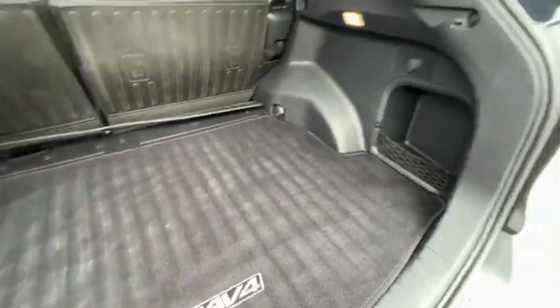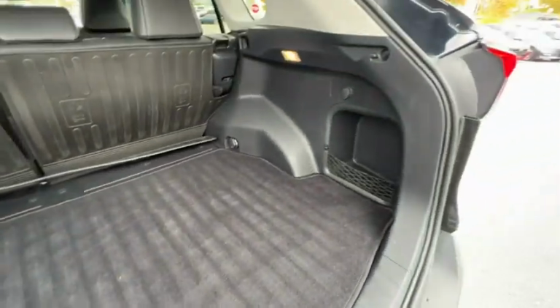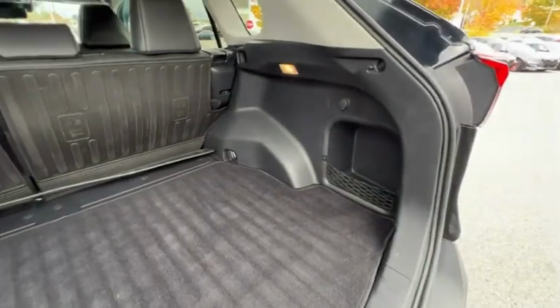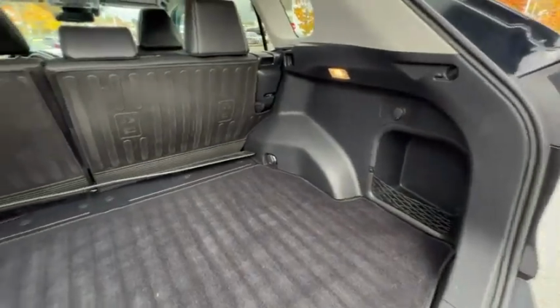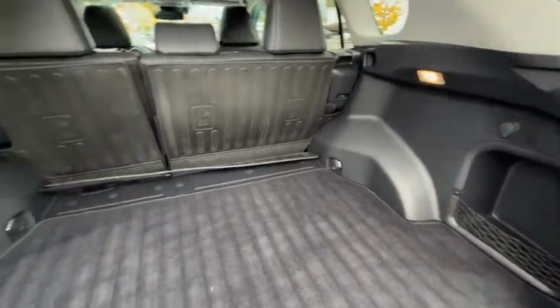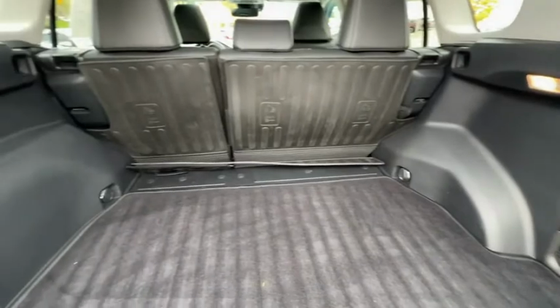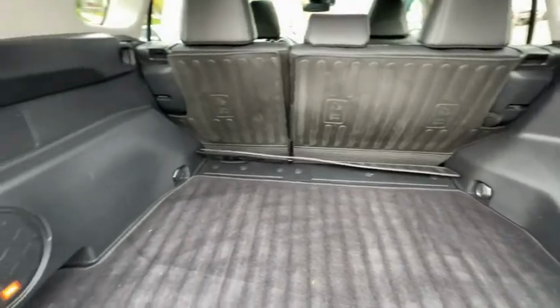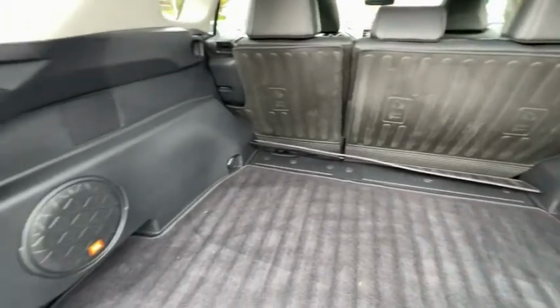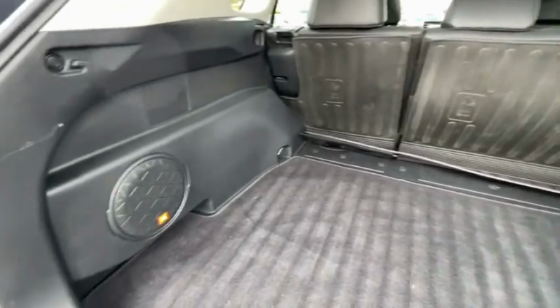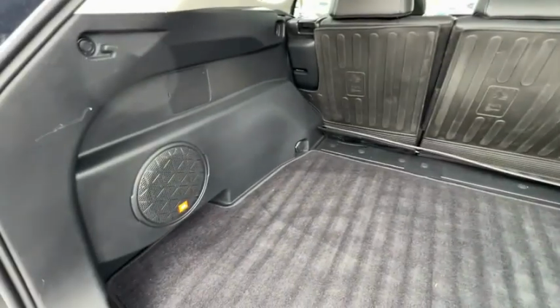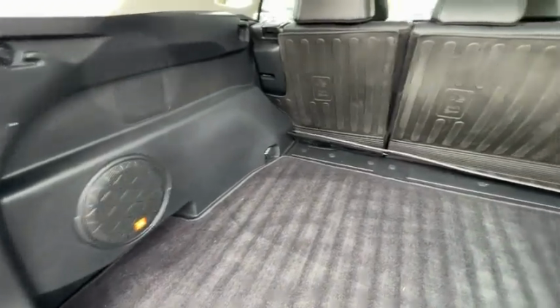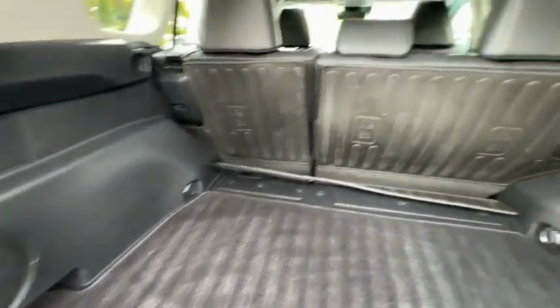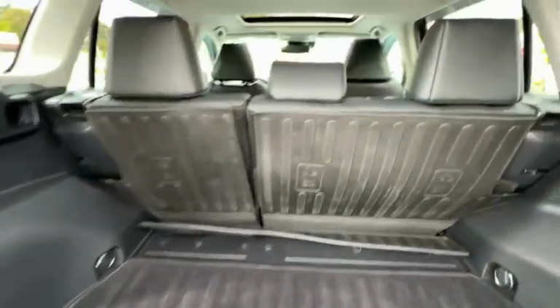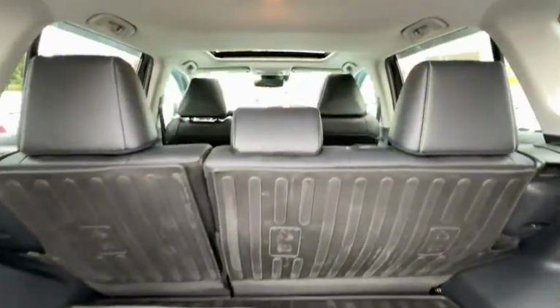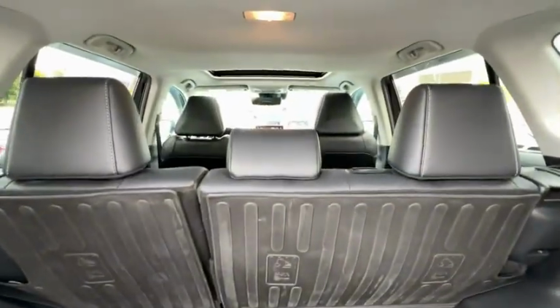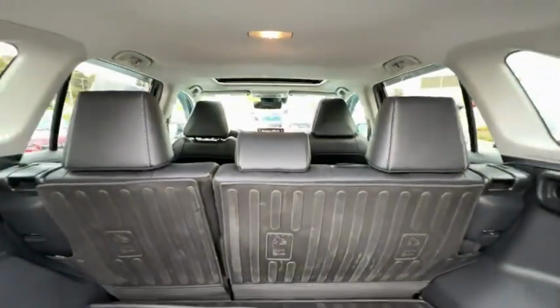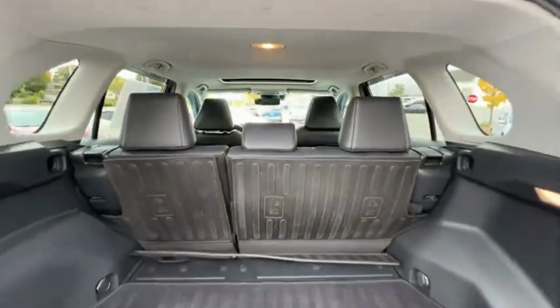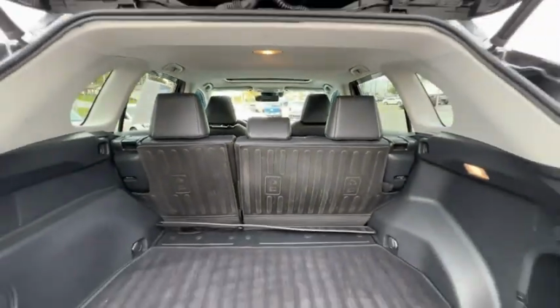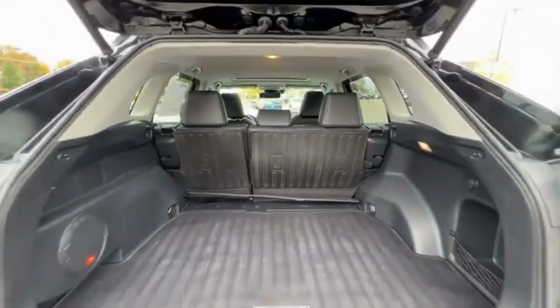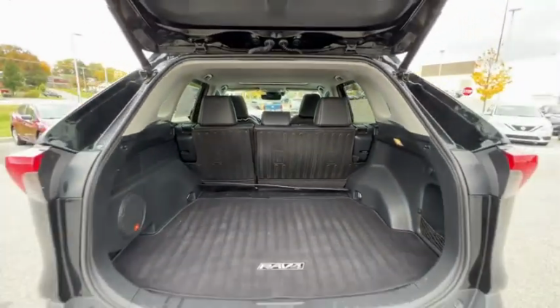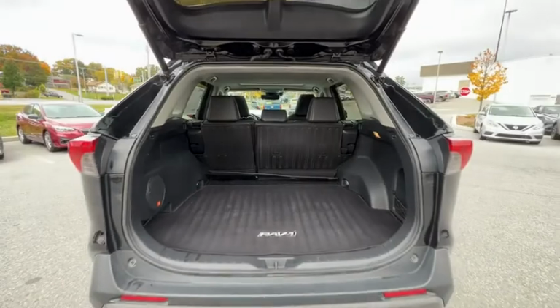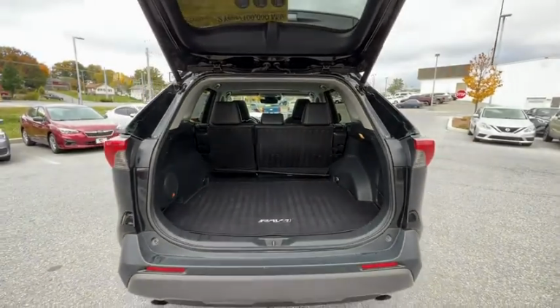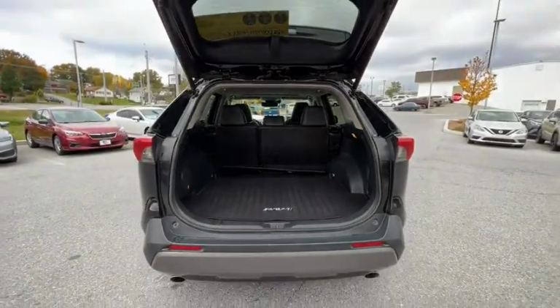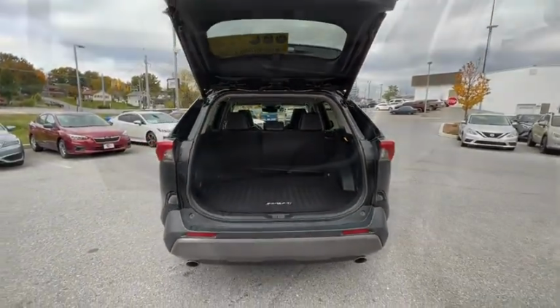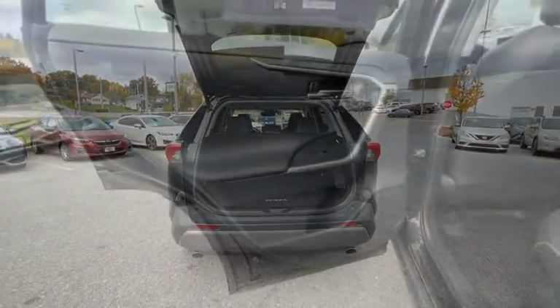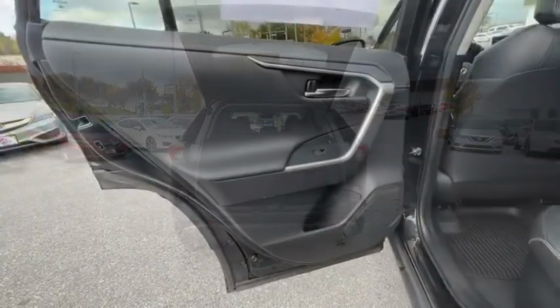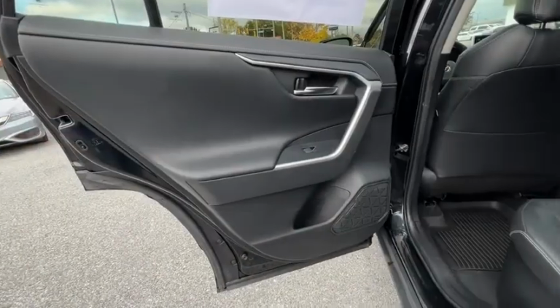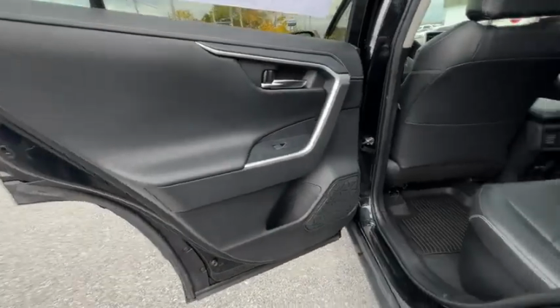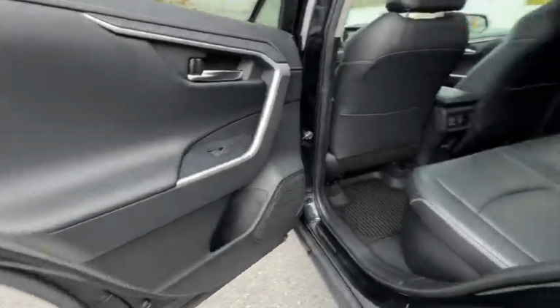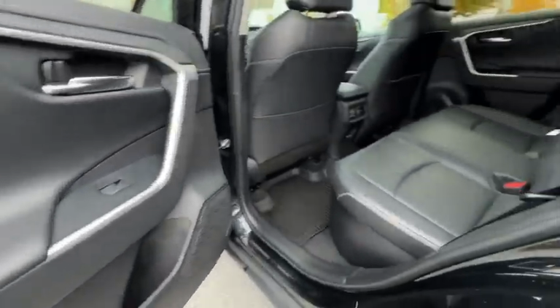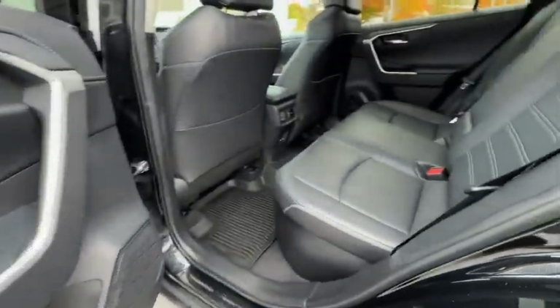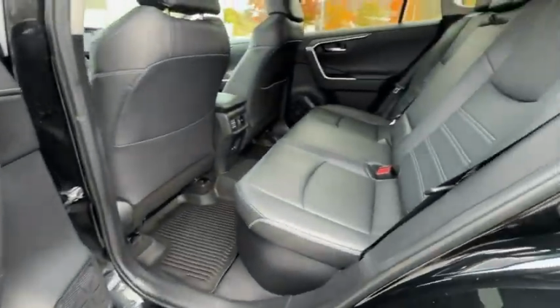Security system, power windows, rear window defroster, trip computer, heated front seats, remote keyless entry, overhead console, panic alarm, power moonroof, brake assist.